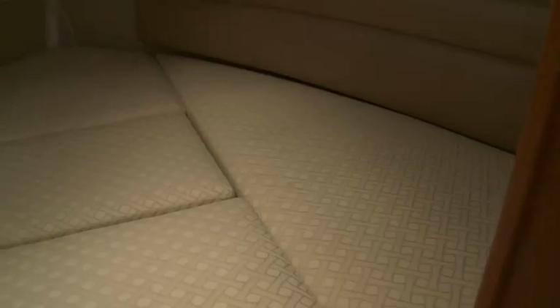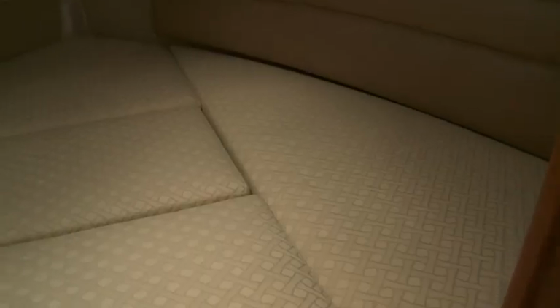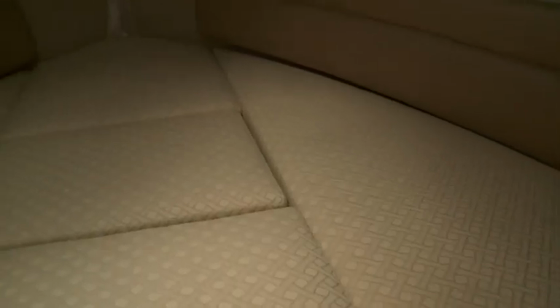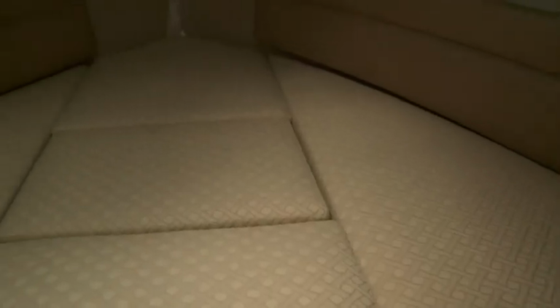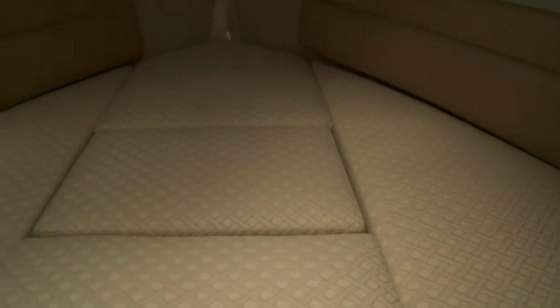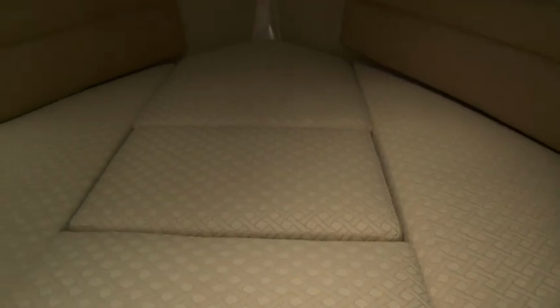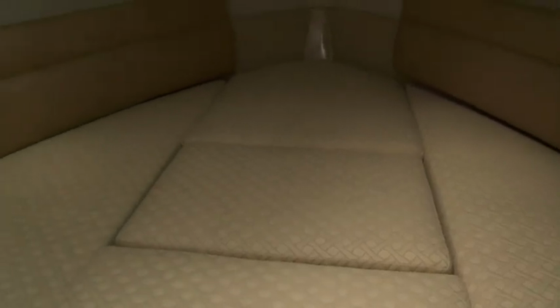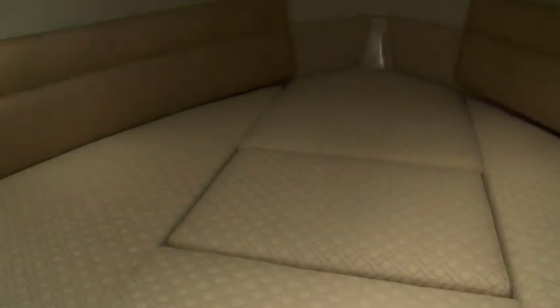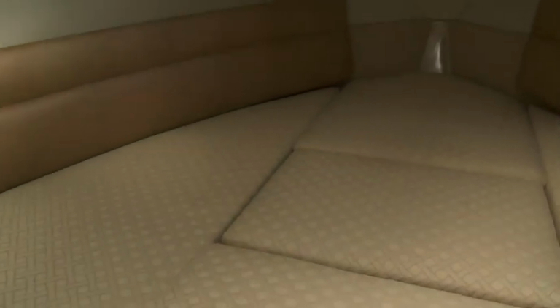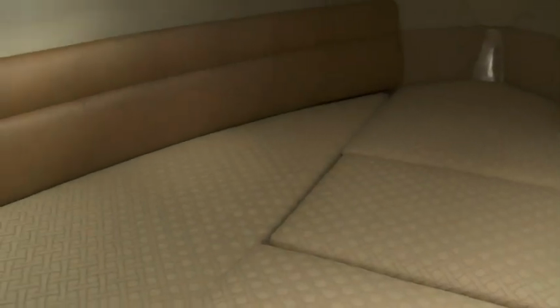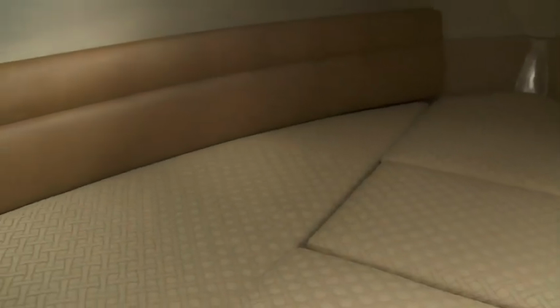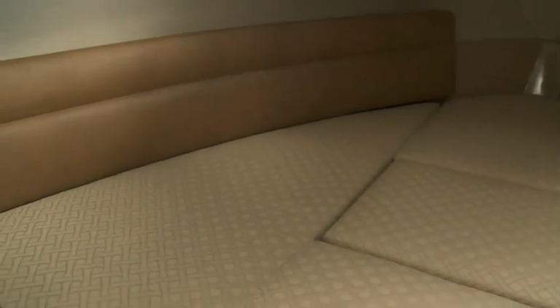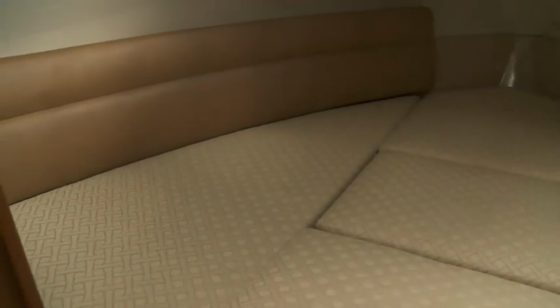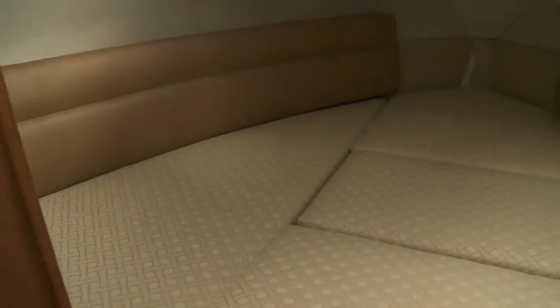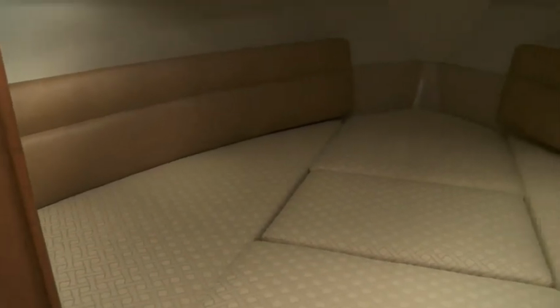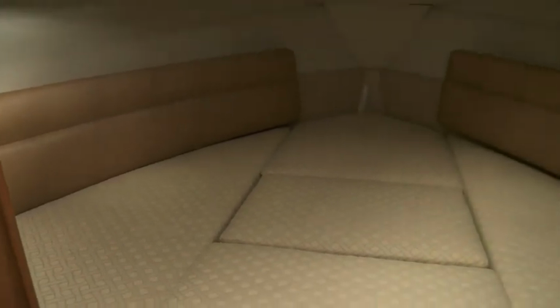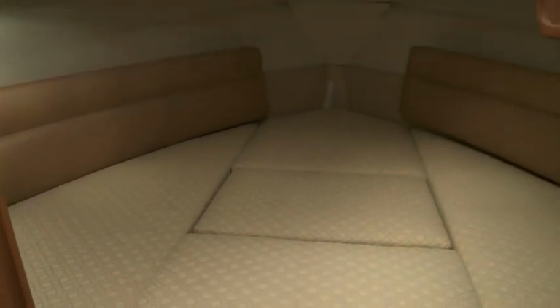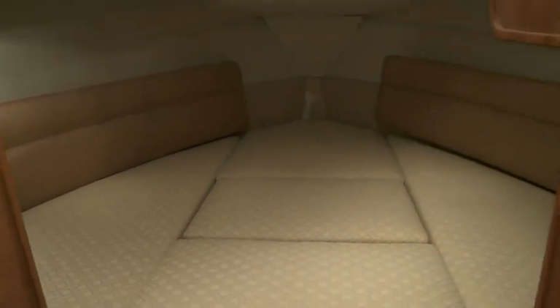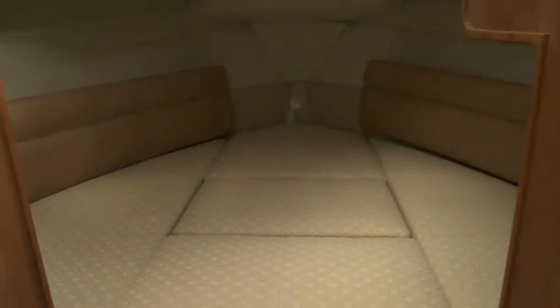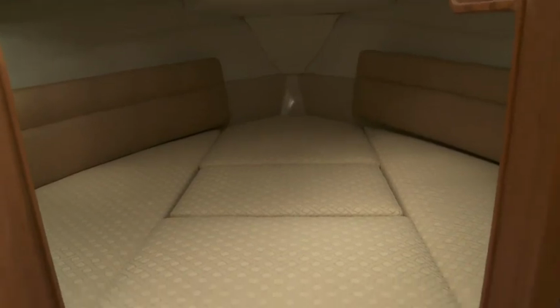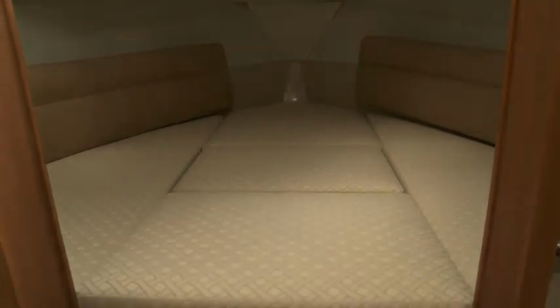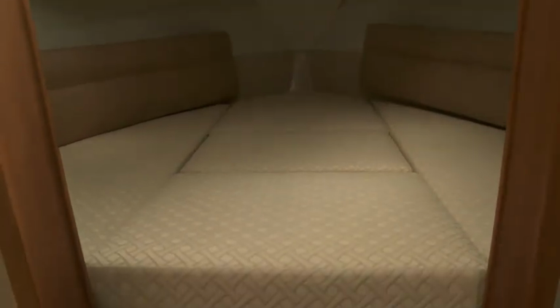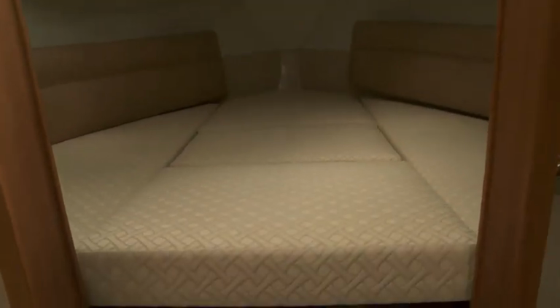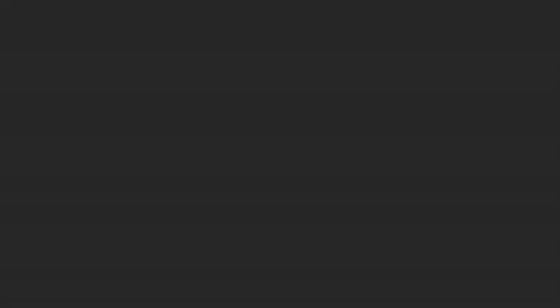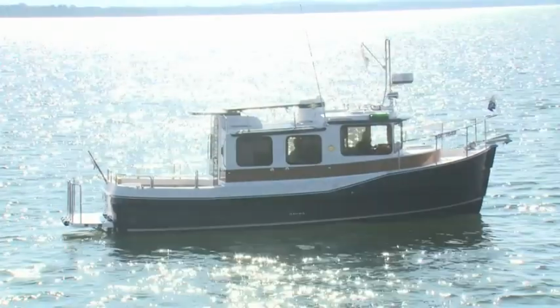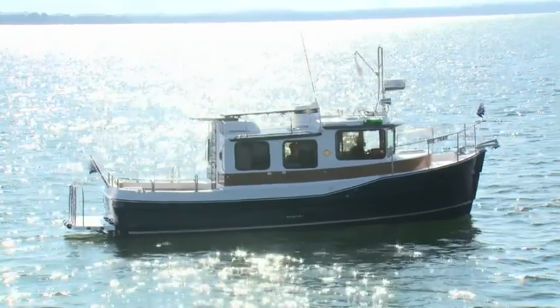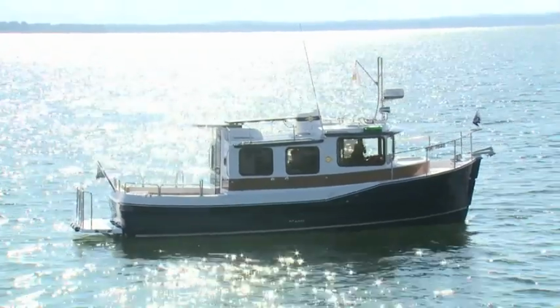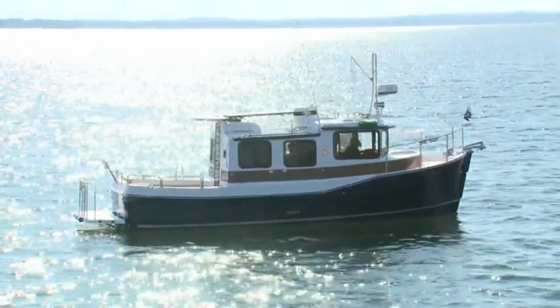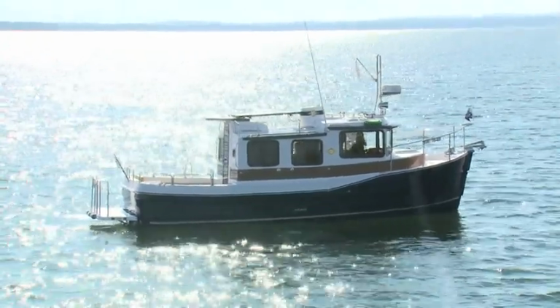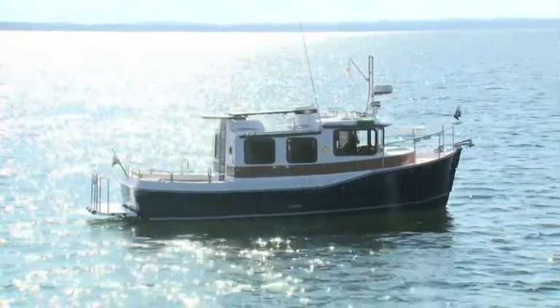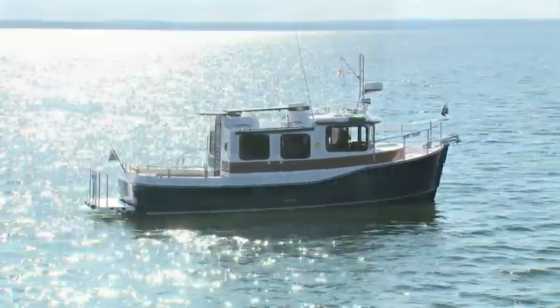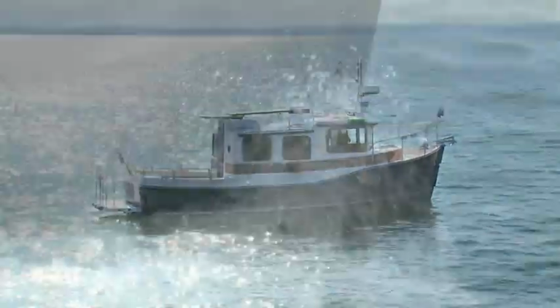Down a step or two is the spacious forward v-berth. With nearly 6.5 feet of length, it provides a comfortable spot for two adults to curl up for a good night's sleep.